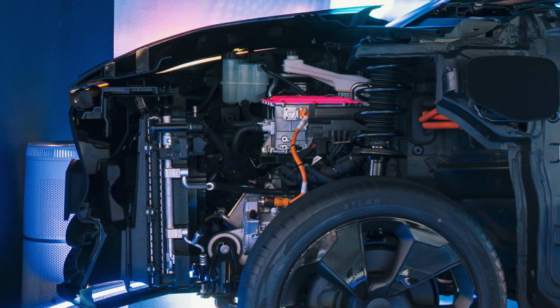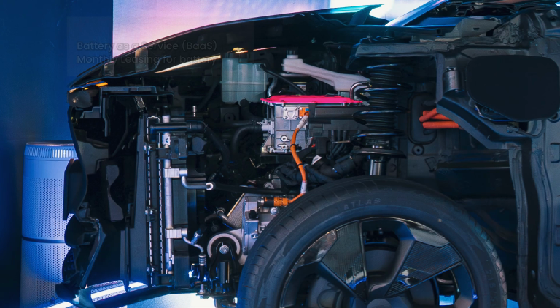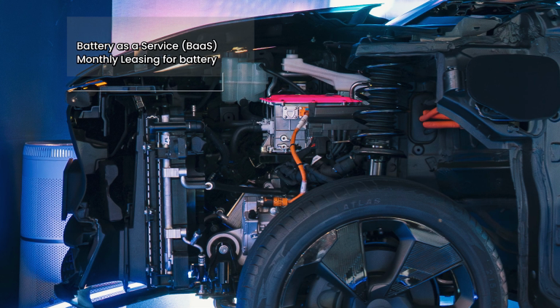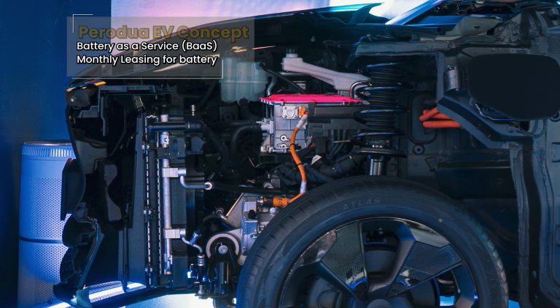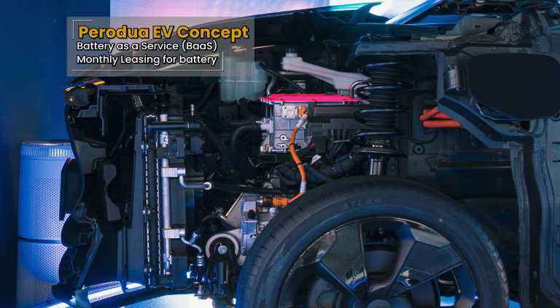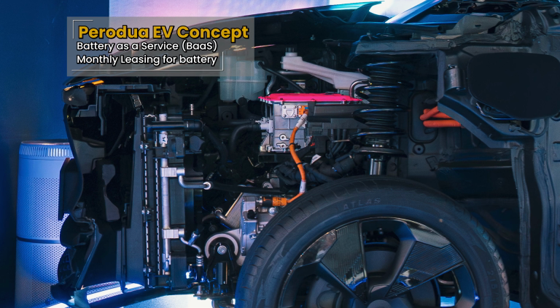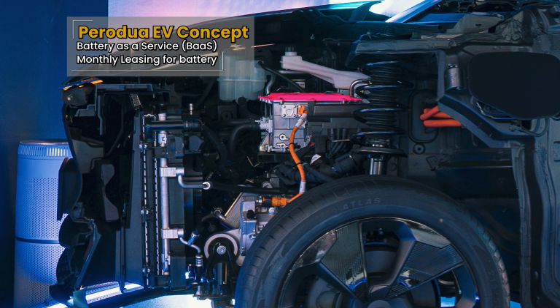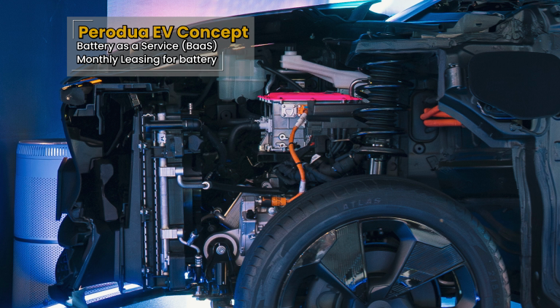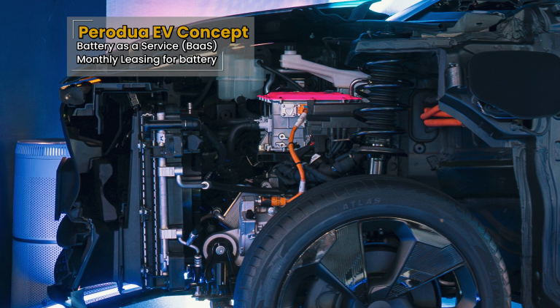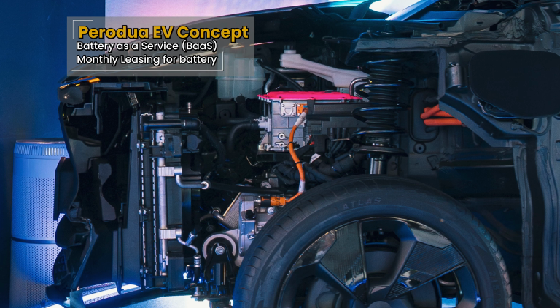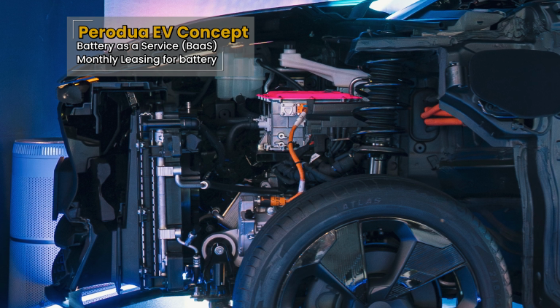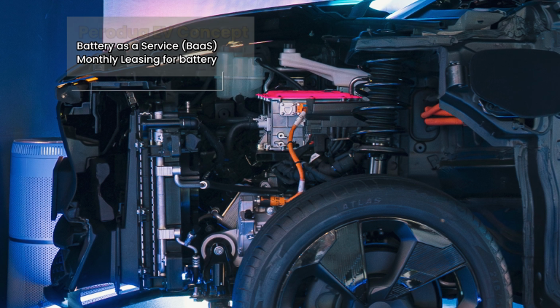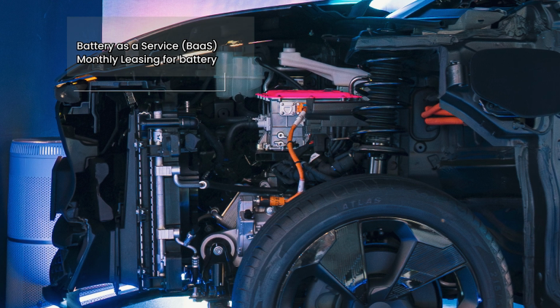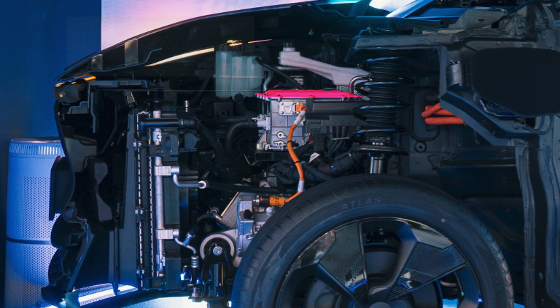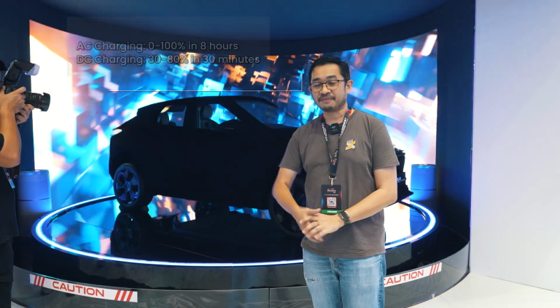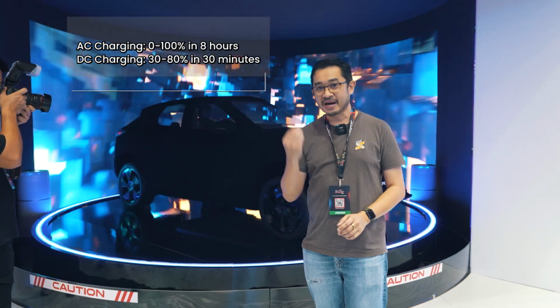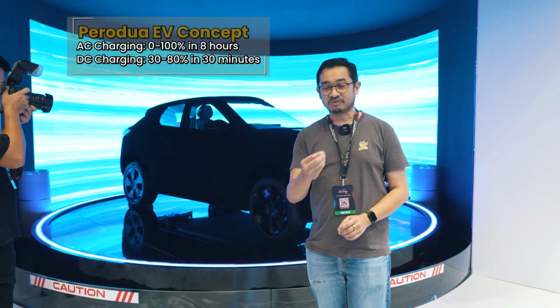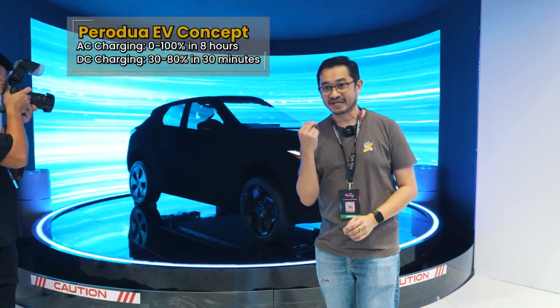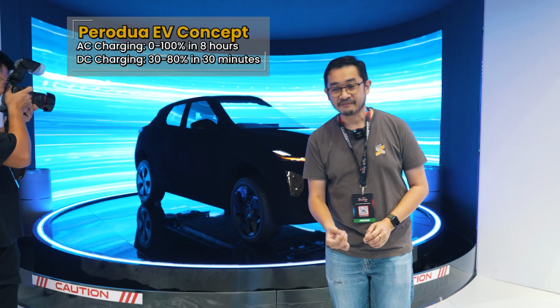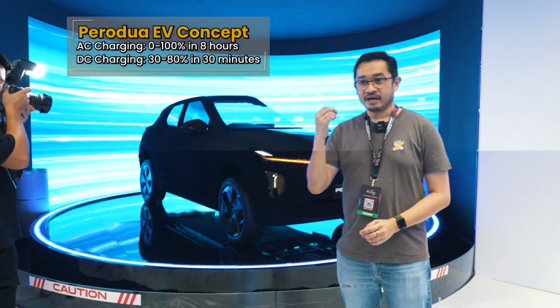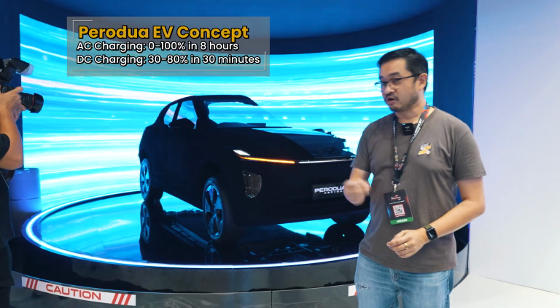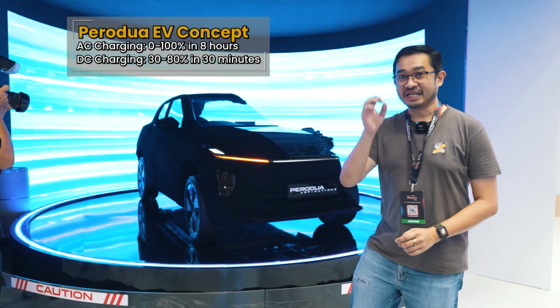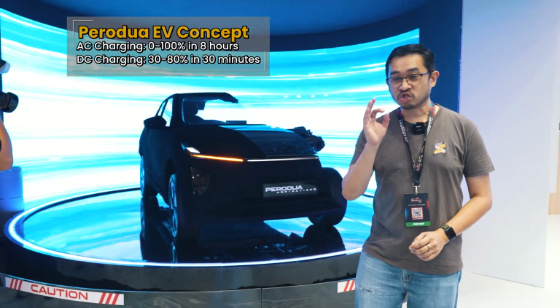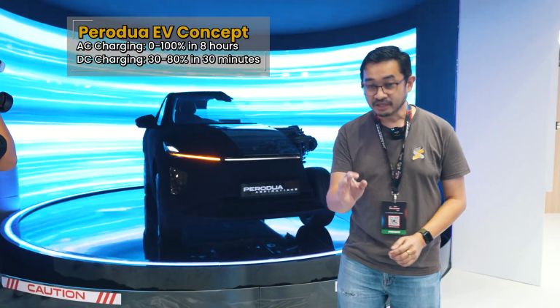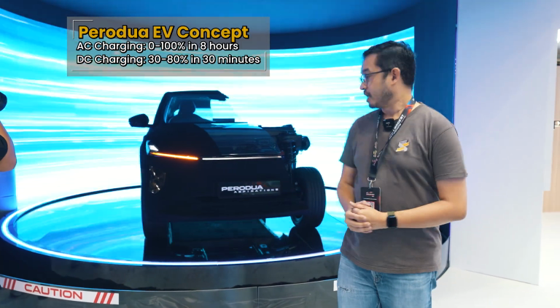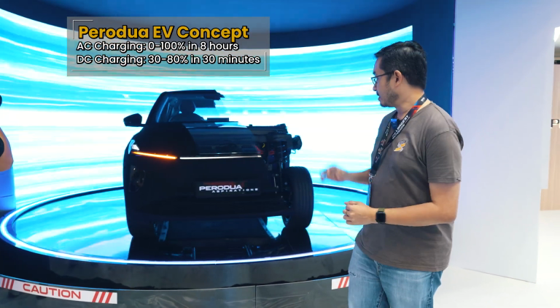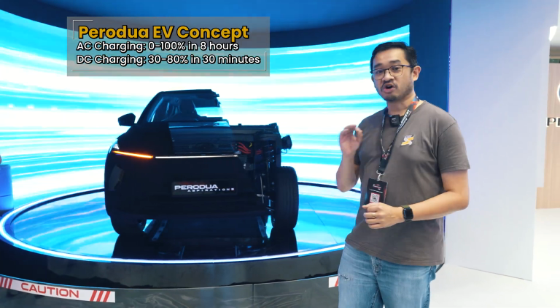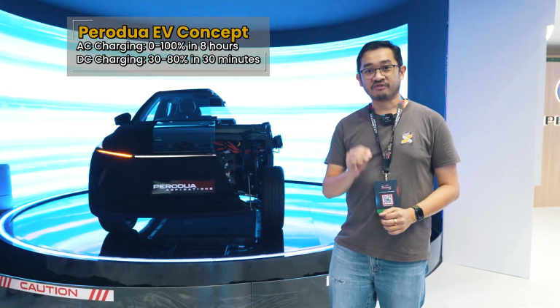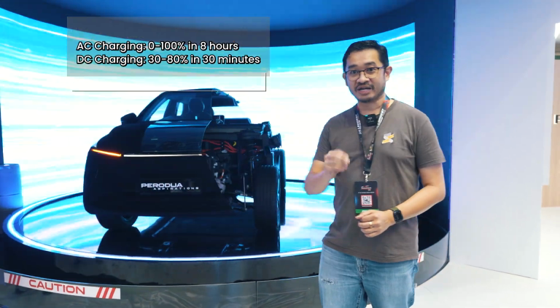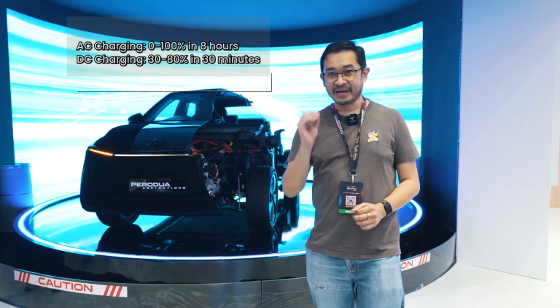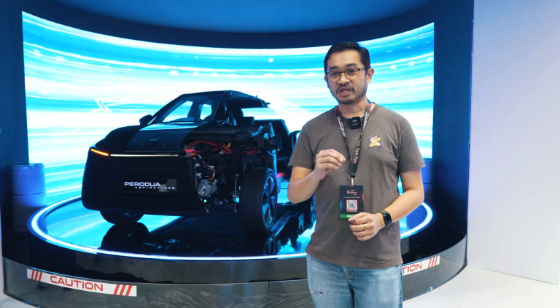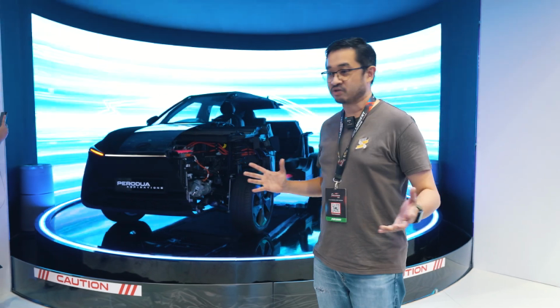ProDroid is not going to sell you the car with the battery. The battery is going to be offered as a leasing program — a battery-as-a-service model. So you need to pay a monthly subscription for it. One thing confirmed is that it's not swappable, but they are considering offering a buy-out option for the battery.